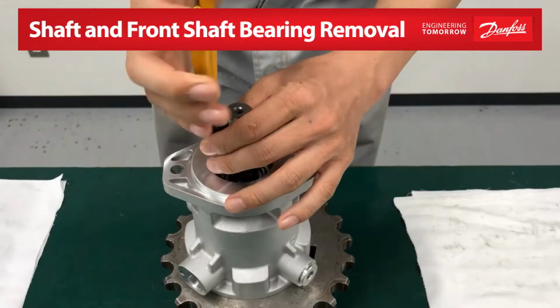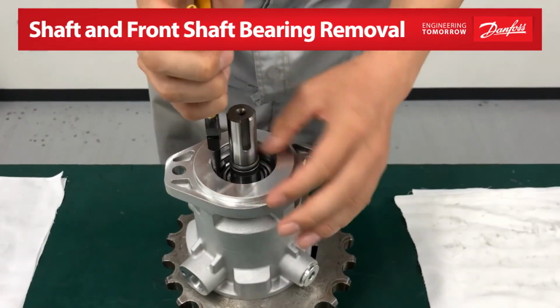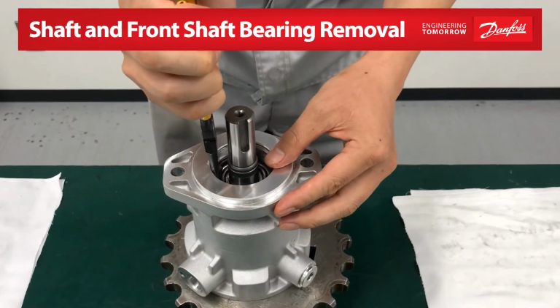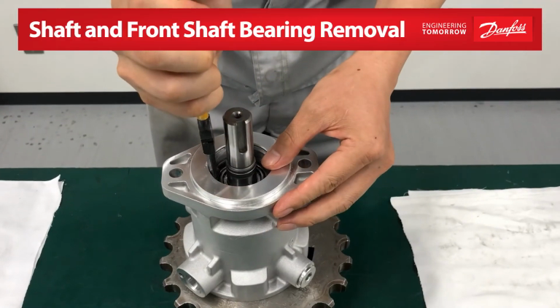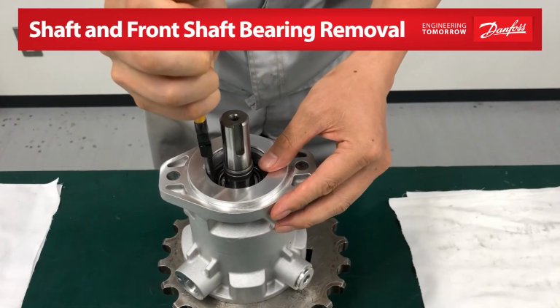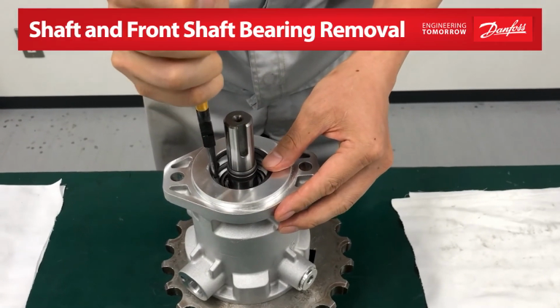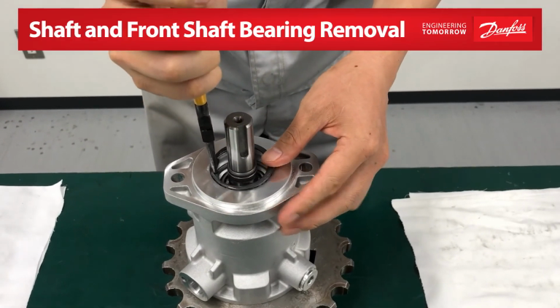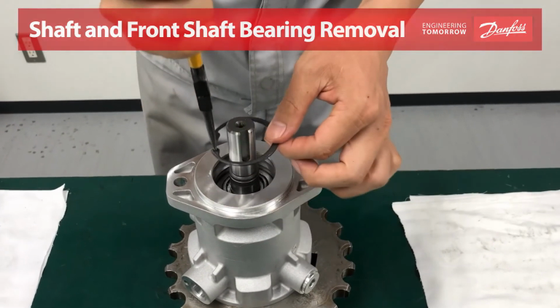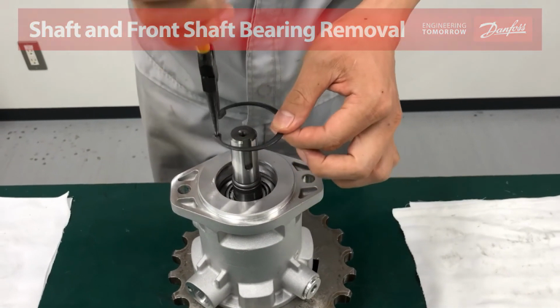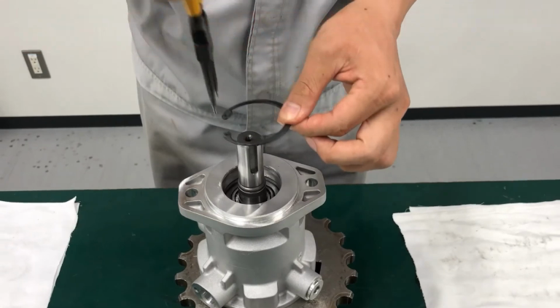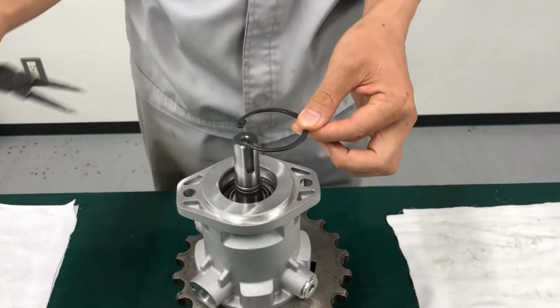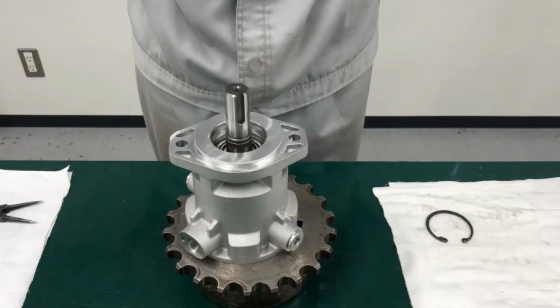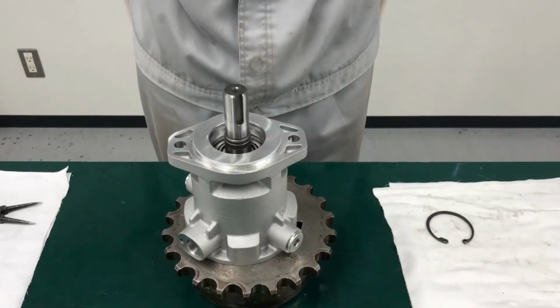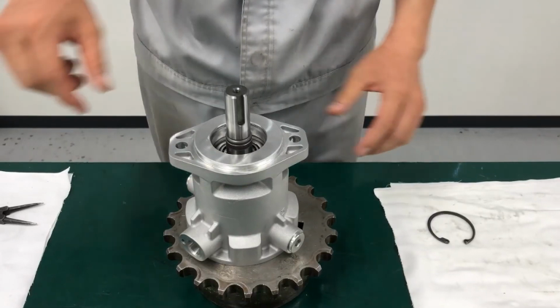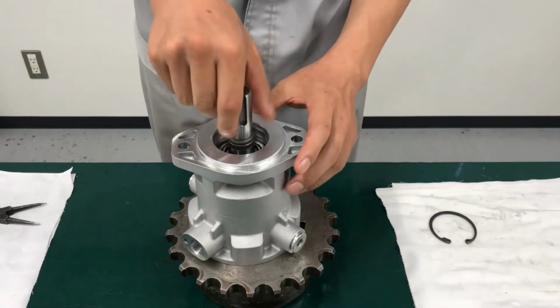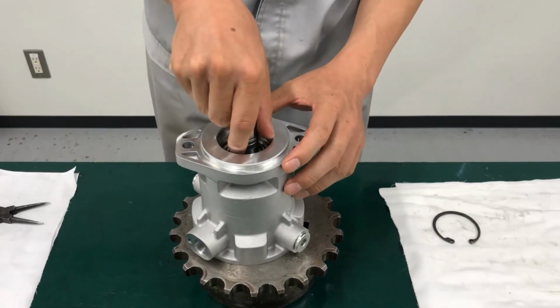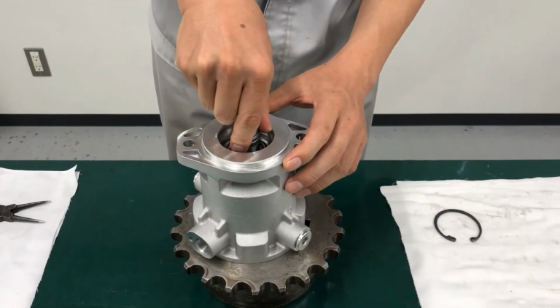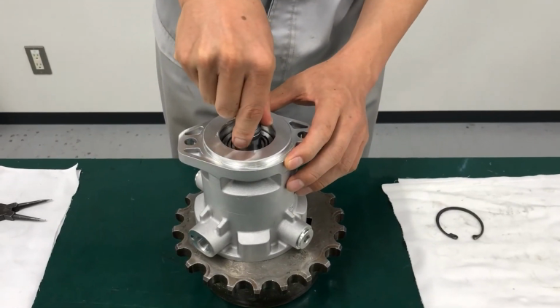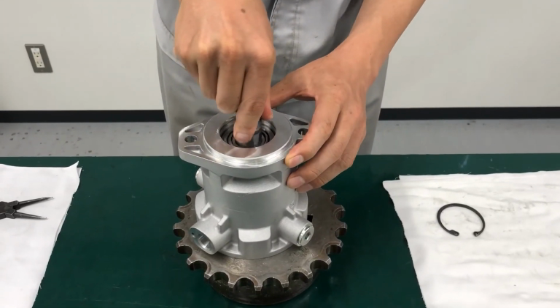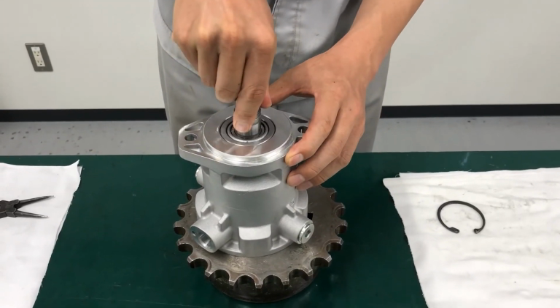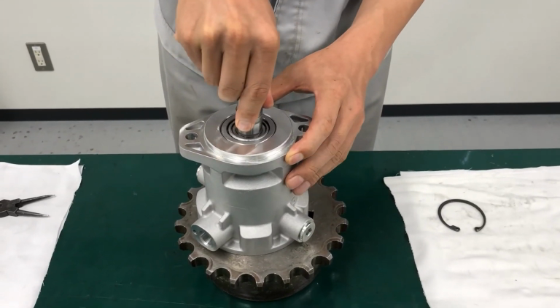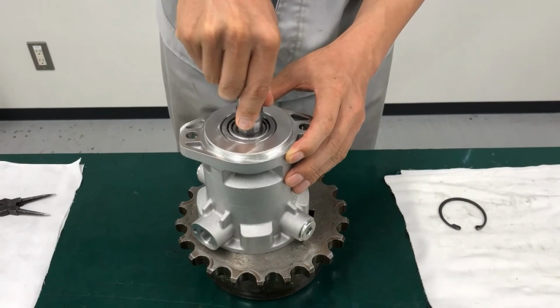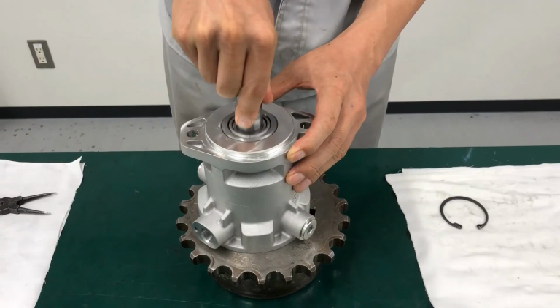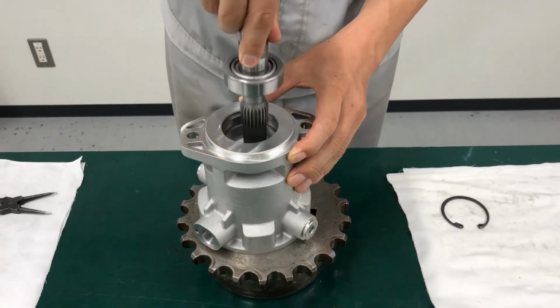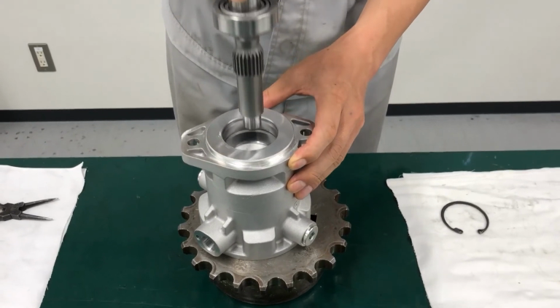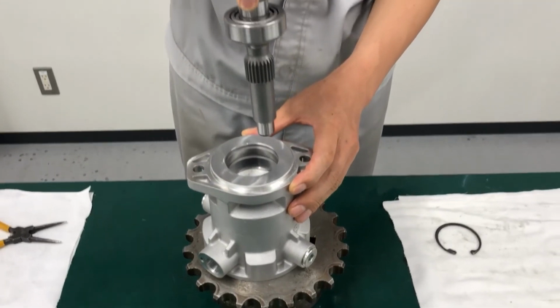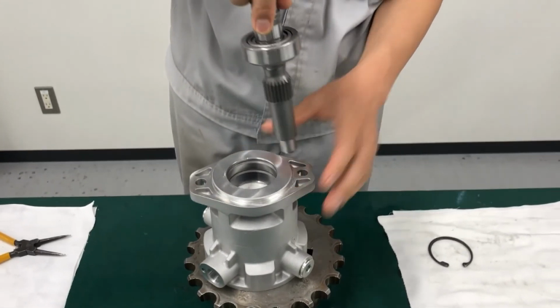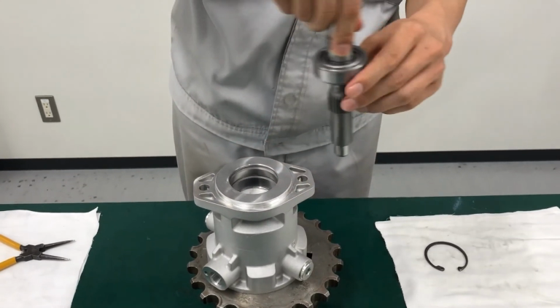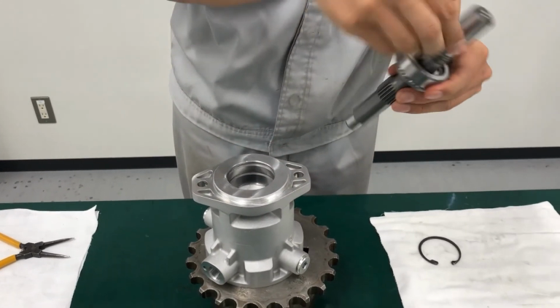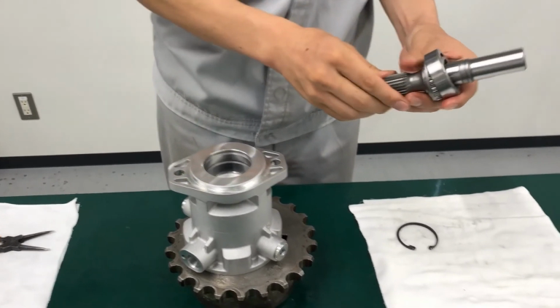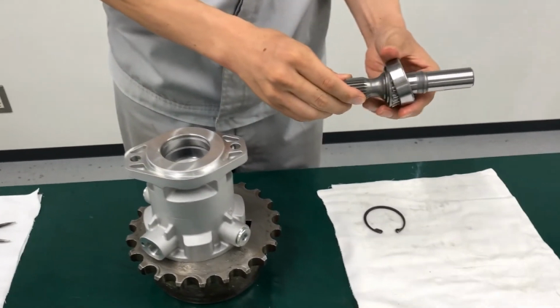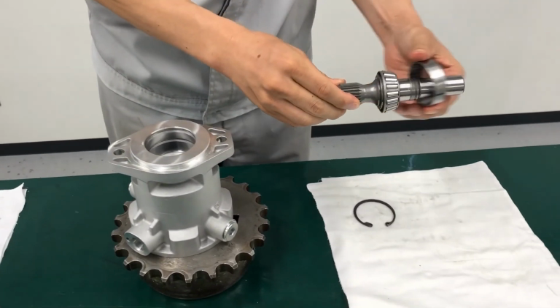Using snap ring pliers, remove the retaining ring that is under the shaft seal. Pull the shaft and bearing assembly out of the motor. Remove the shaft bearing cup. The bearing will be pressed fit with the shaft — remove only if necessary.